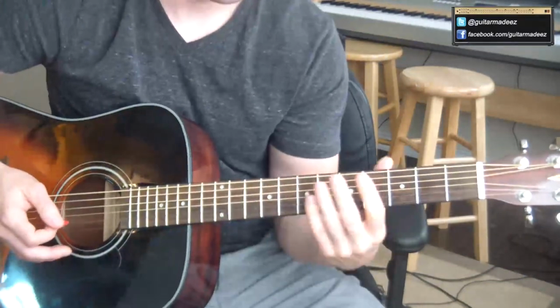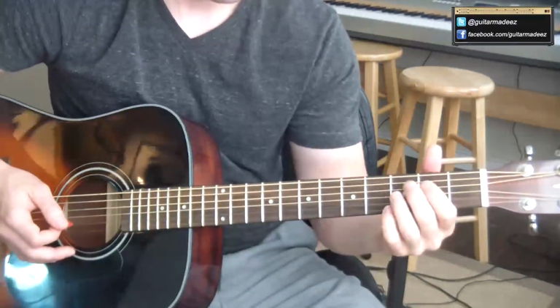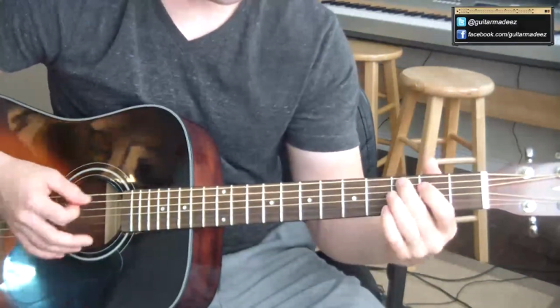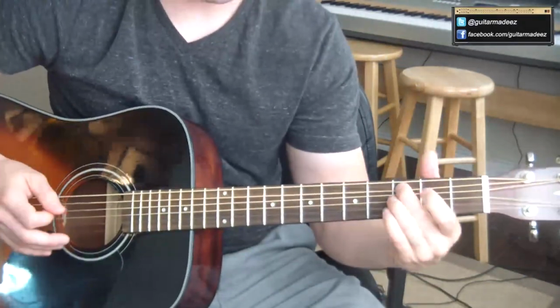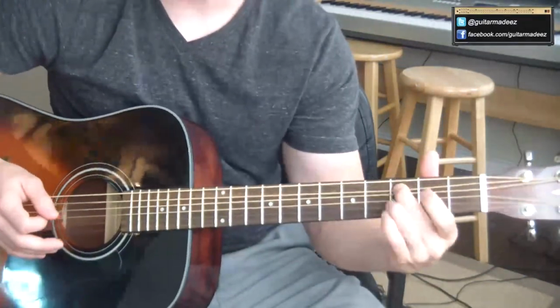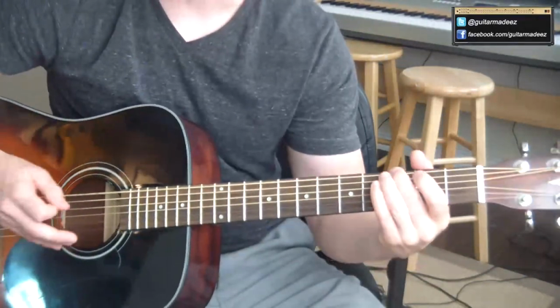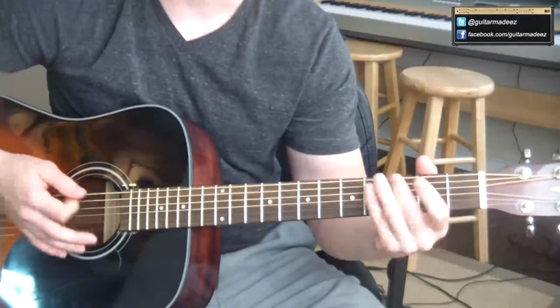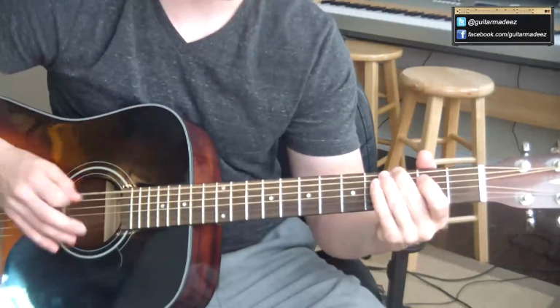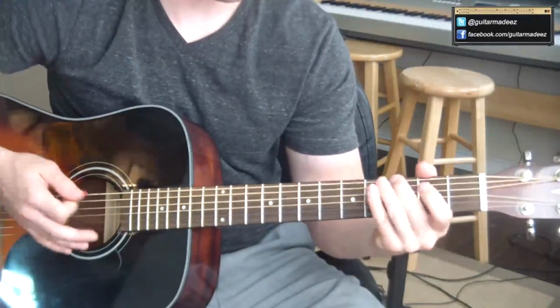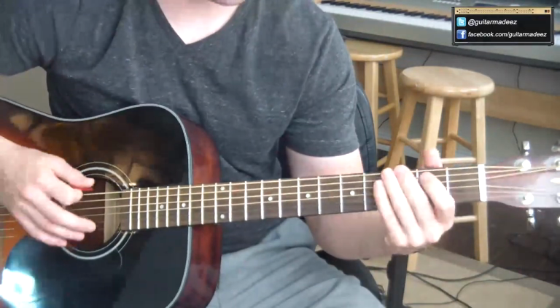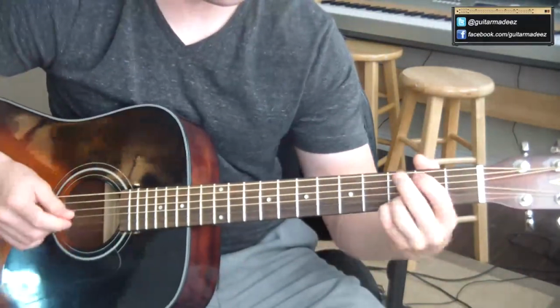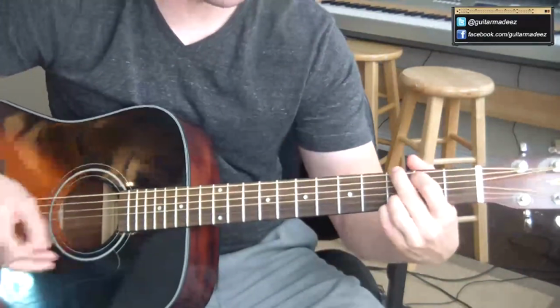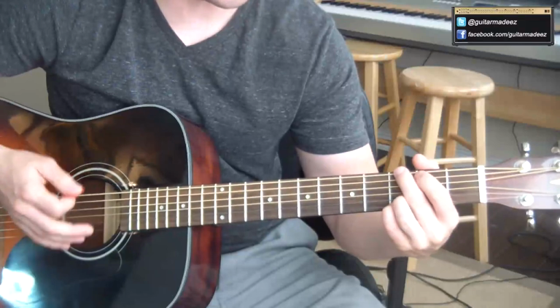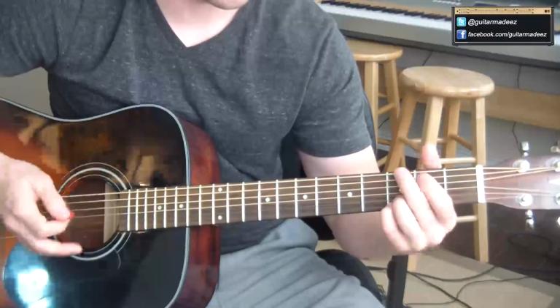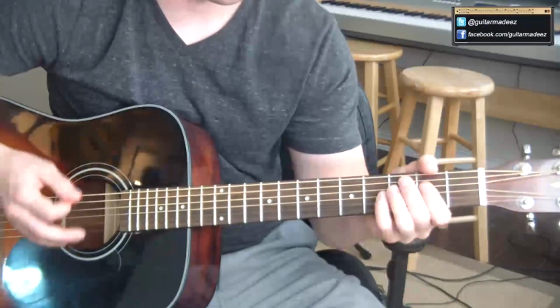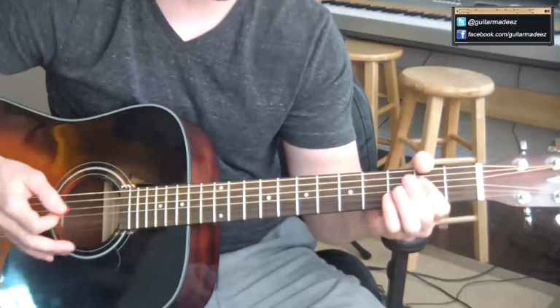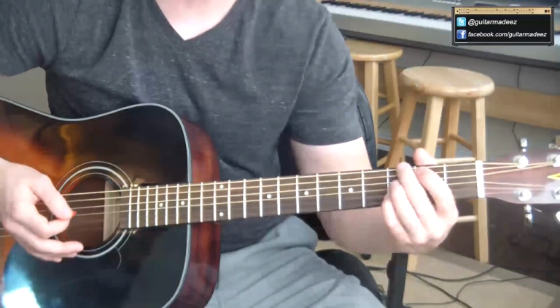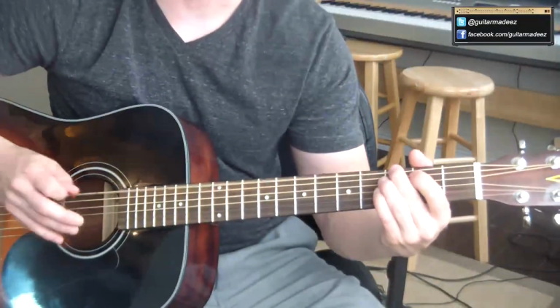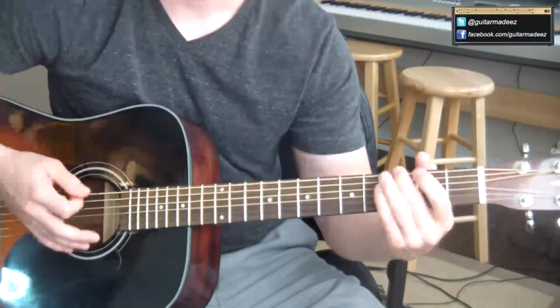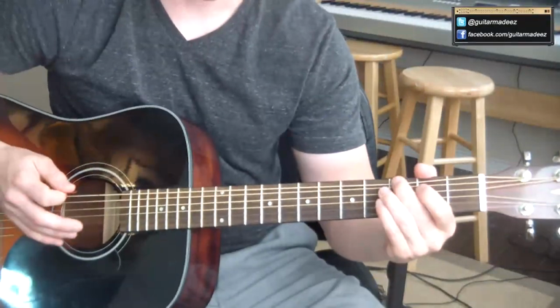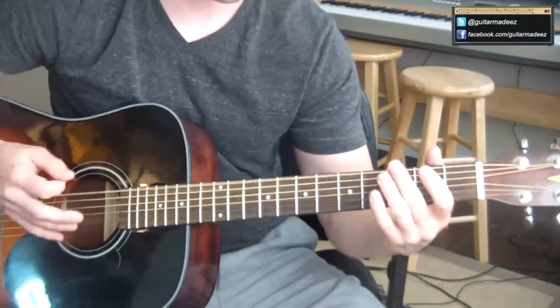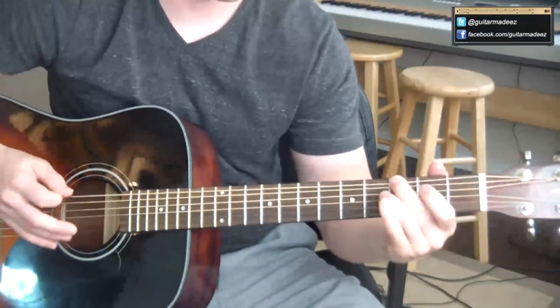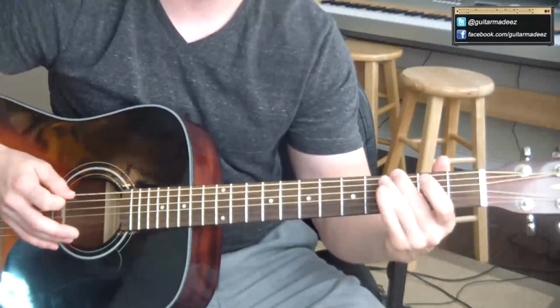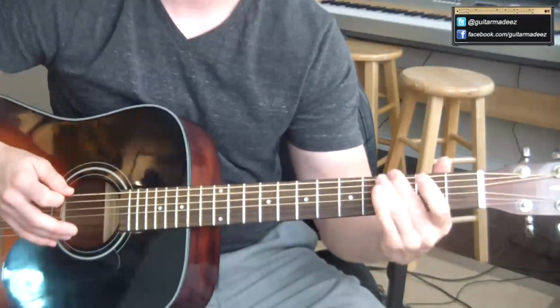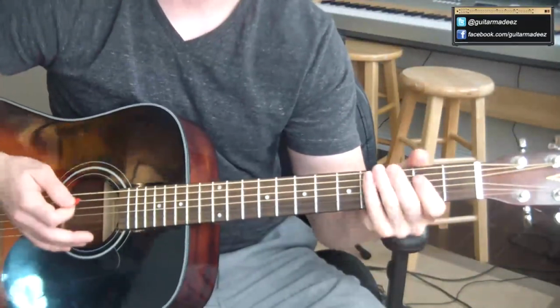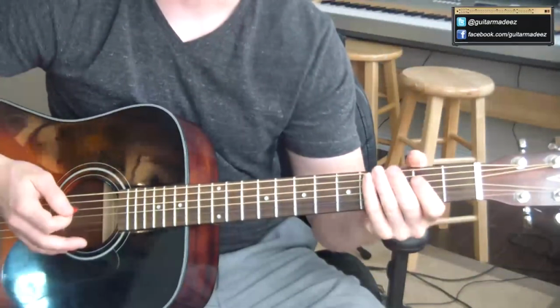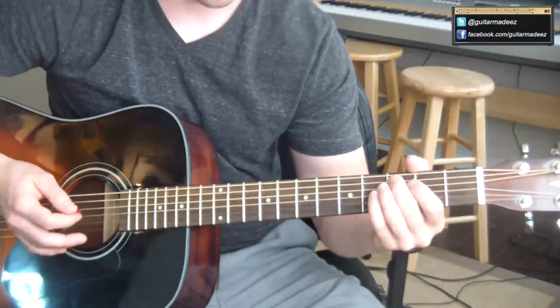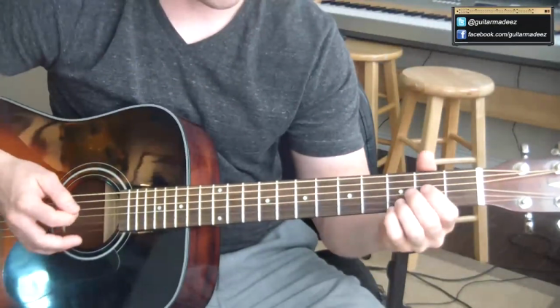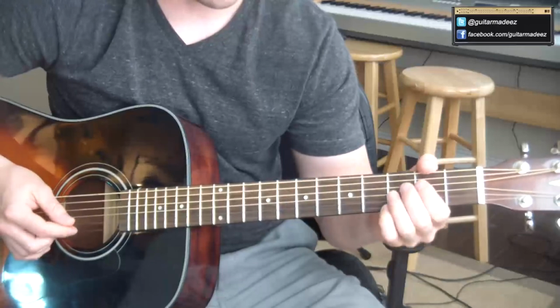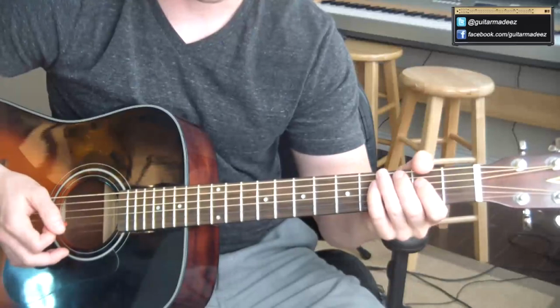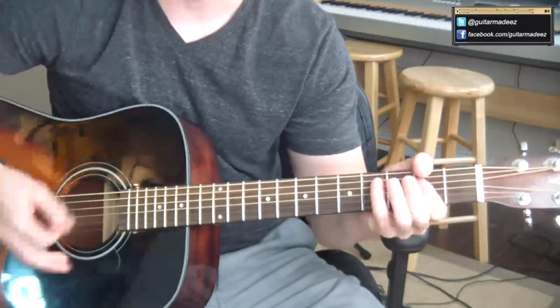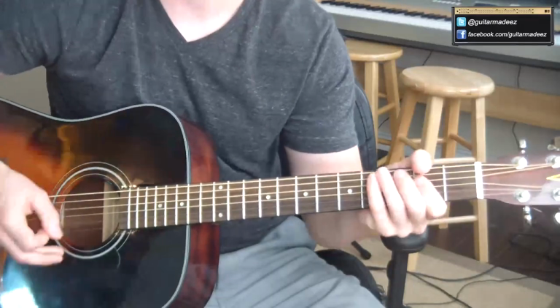You can mess around with that a little bit. You can also, on G, throw in a little bend of that third fret as well to kind of mess around.